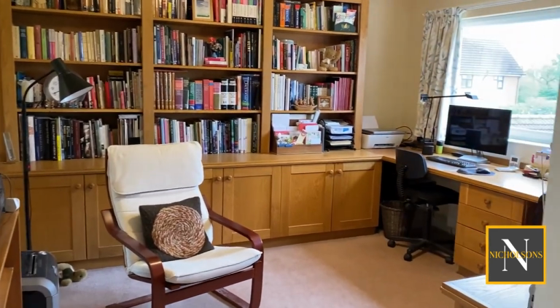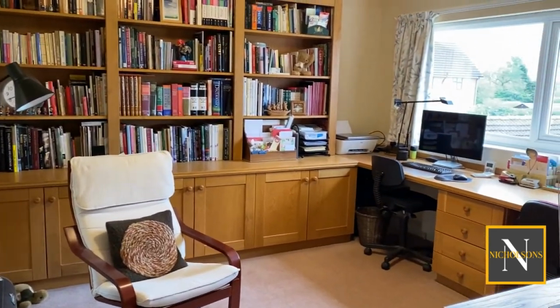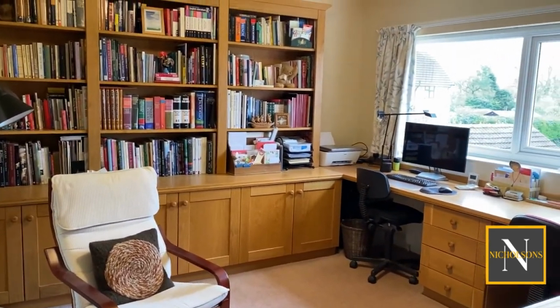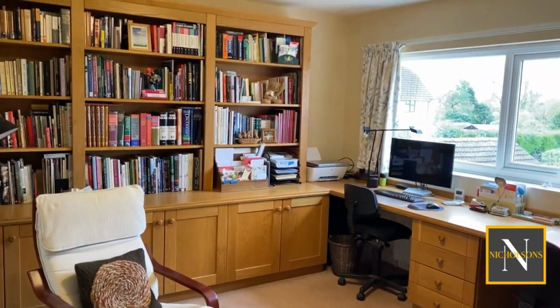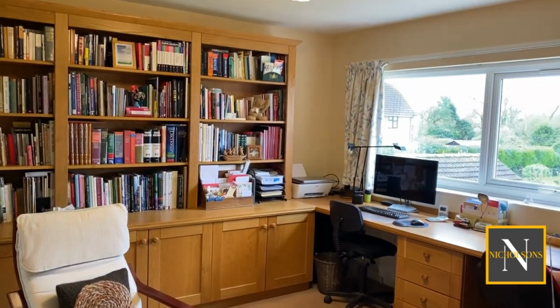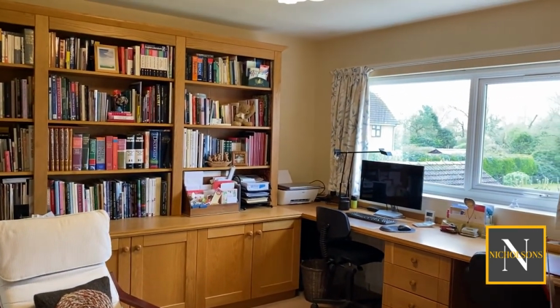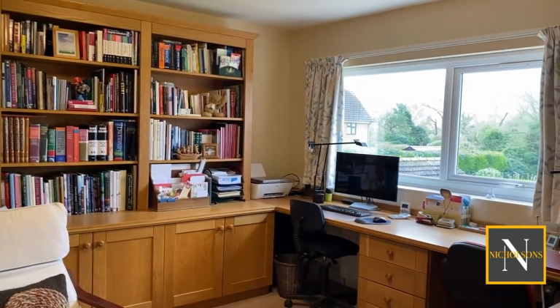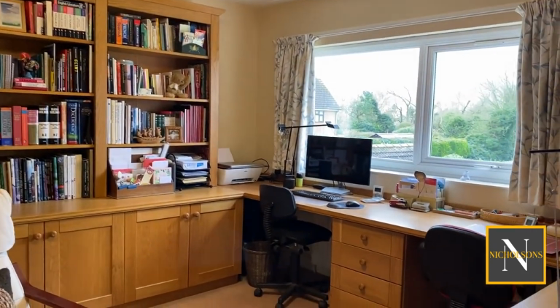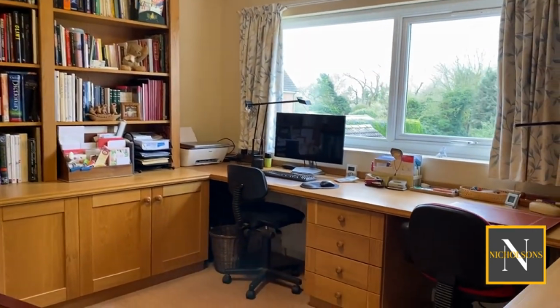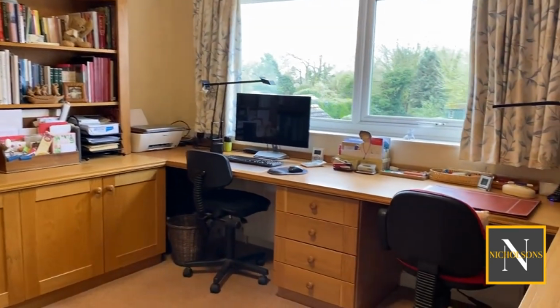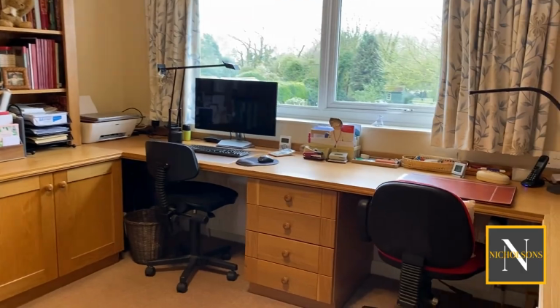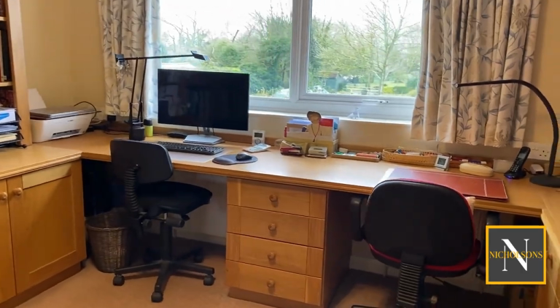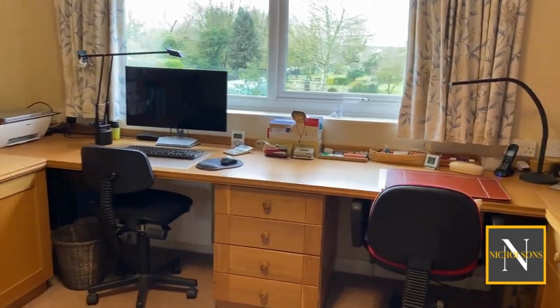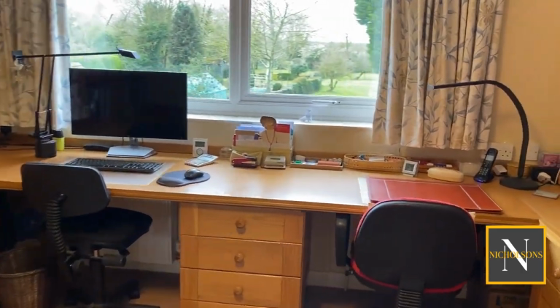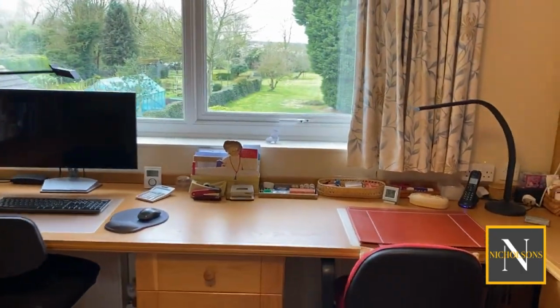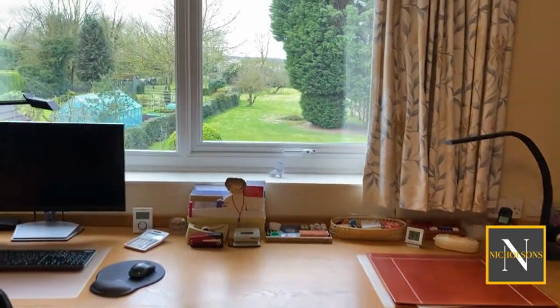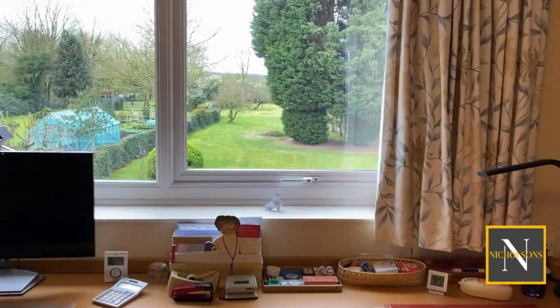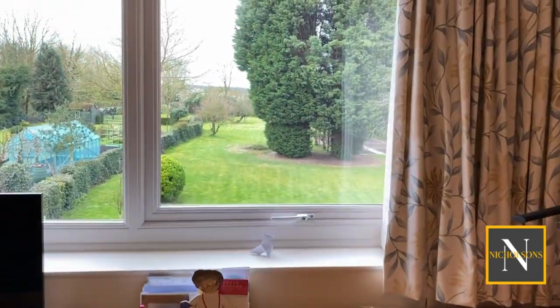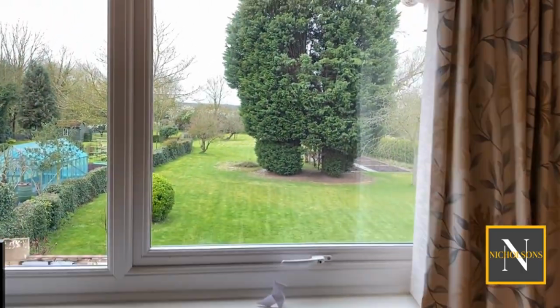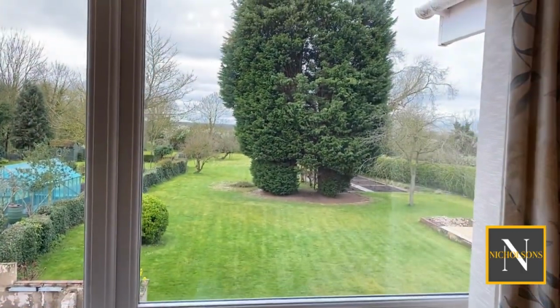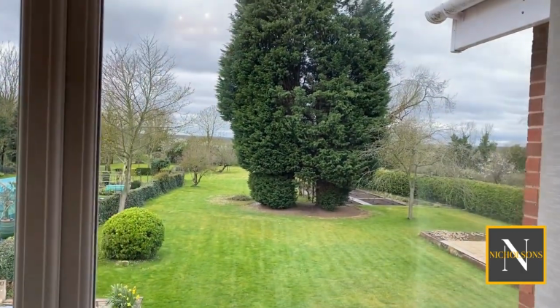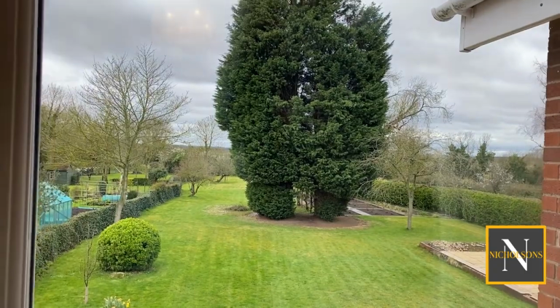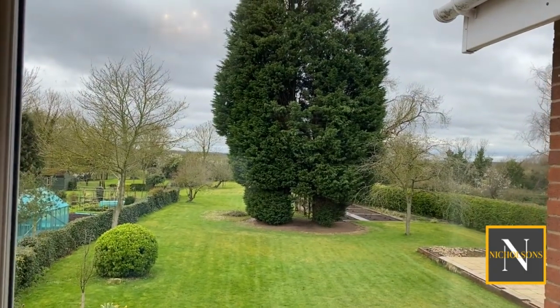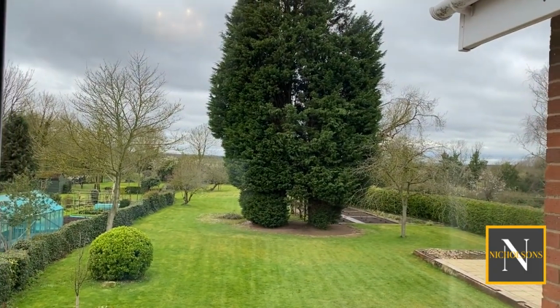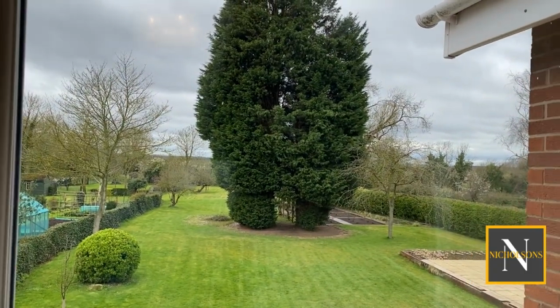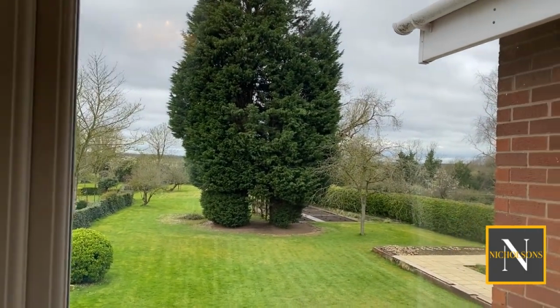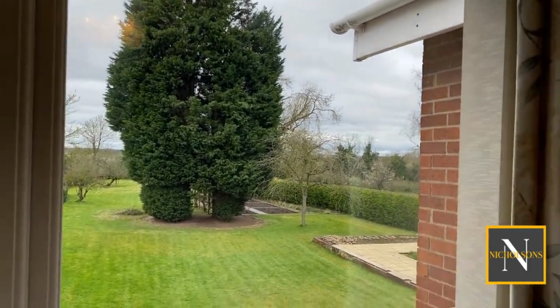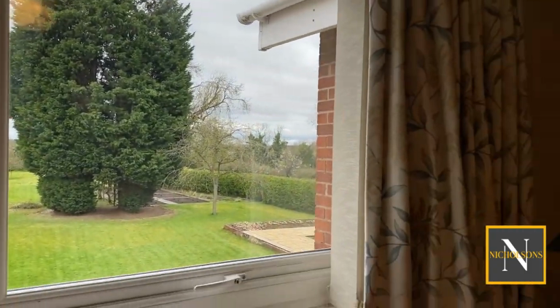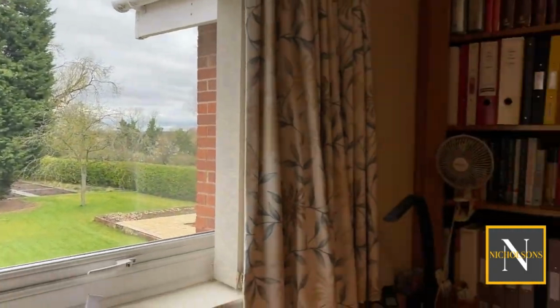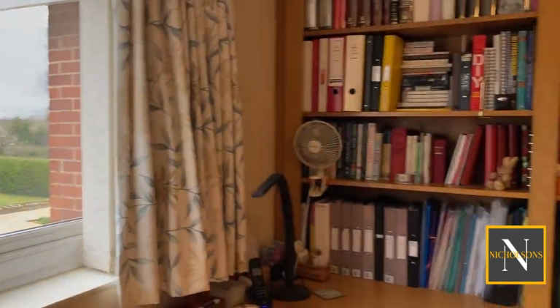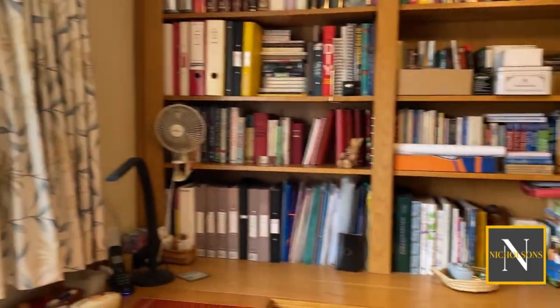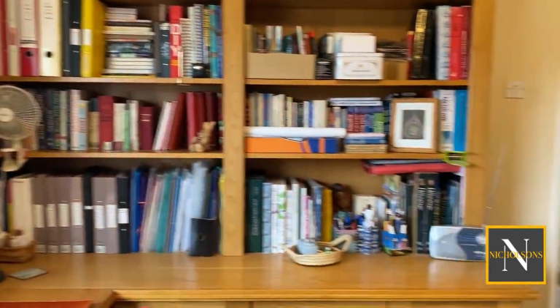This is the third bedroom, currently set up as a study with lovely fitted oak units, plenty of bookcases, power points, a telephone point, and lots of cupboards.